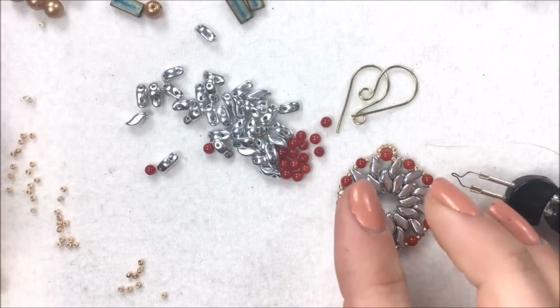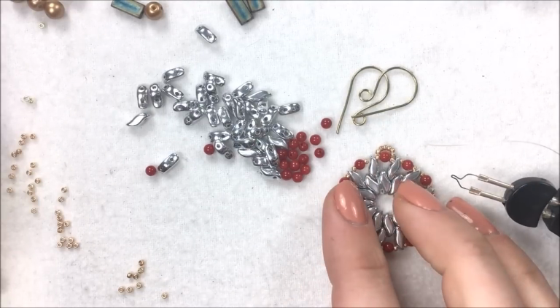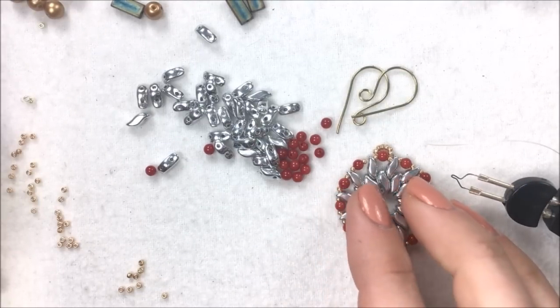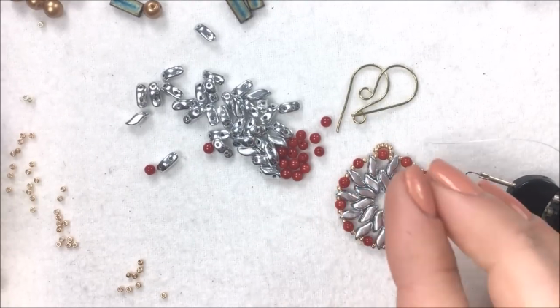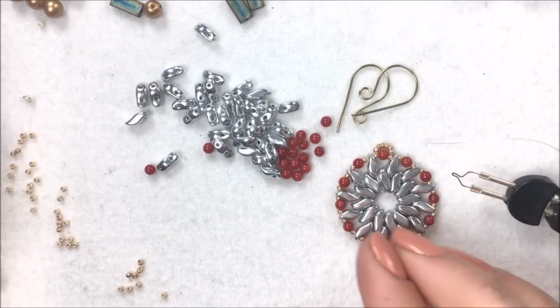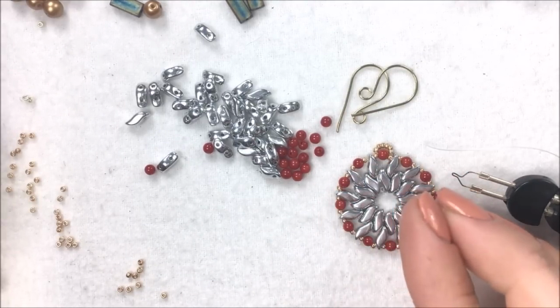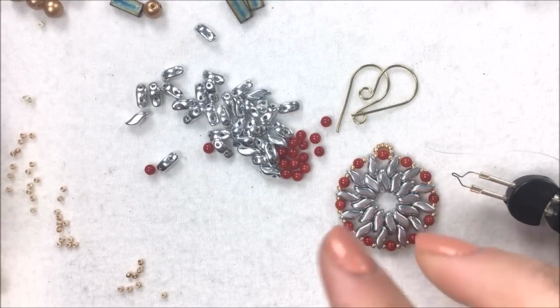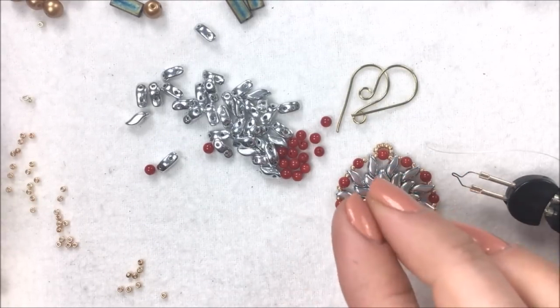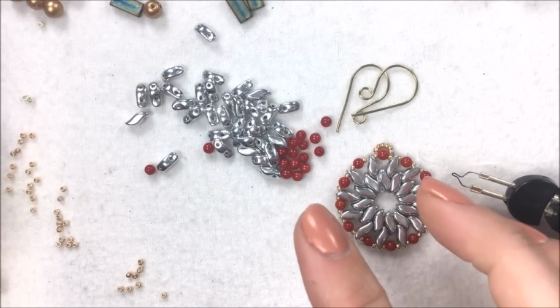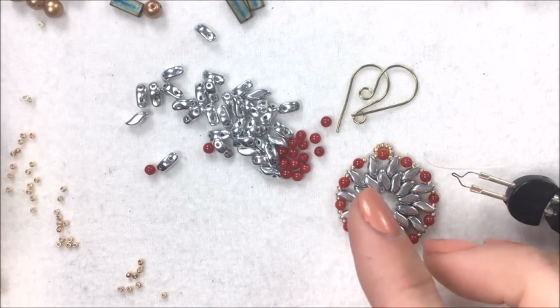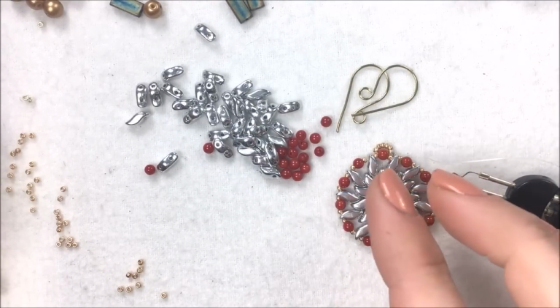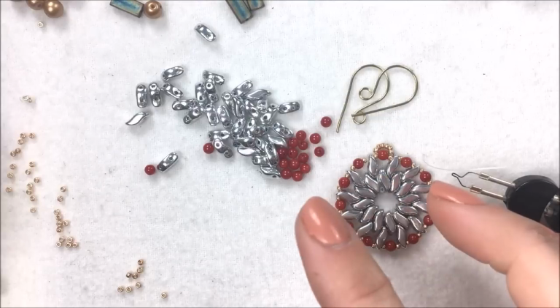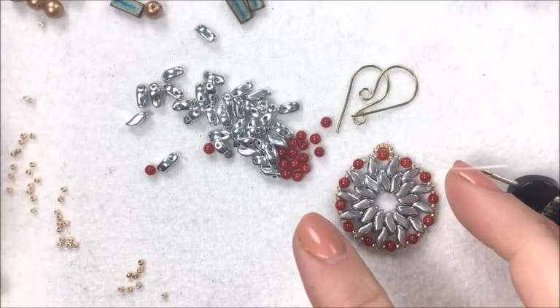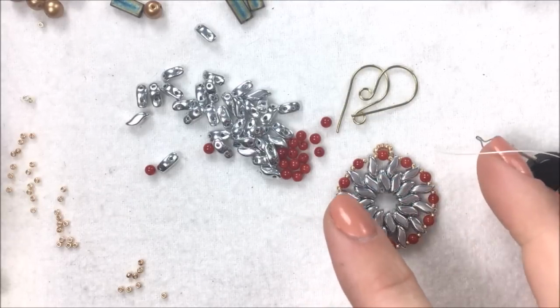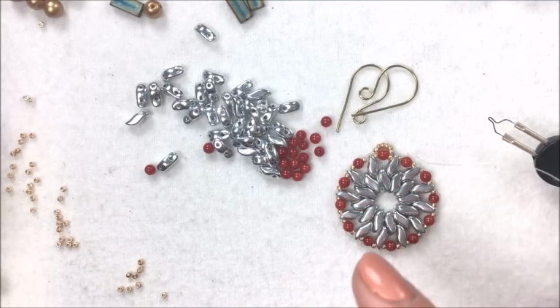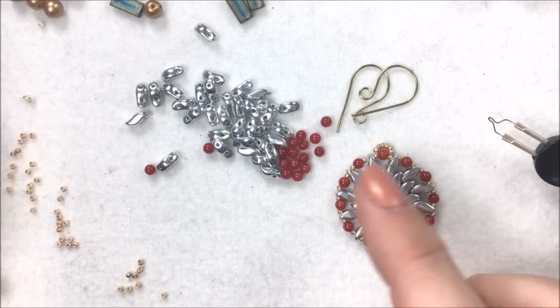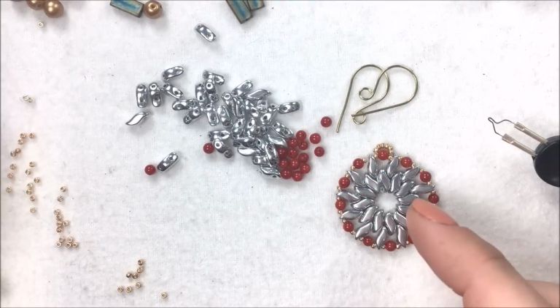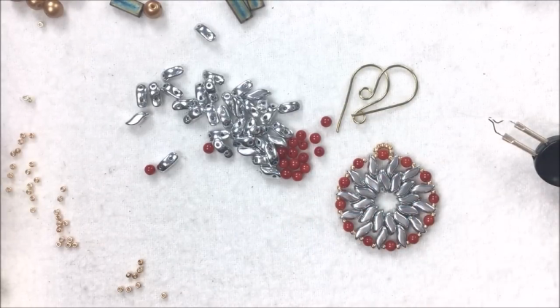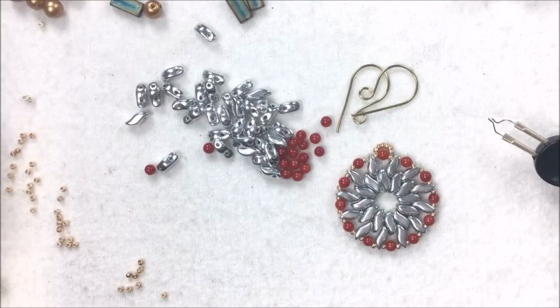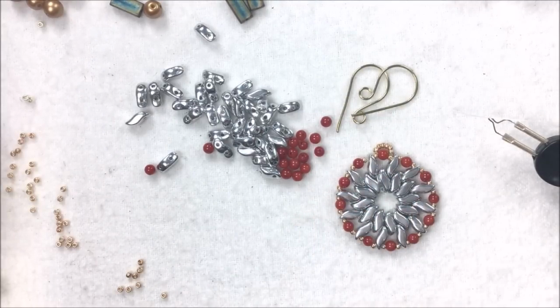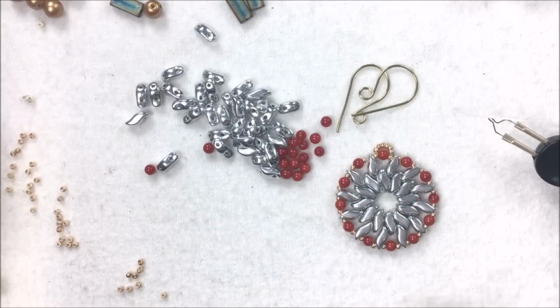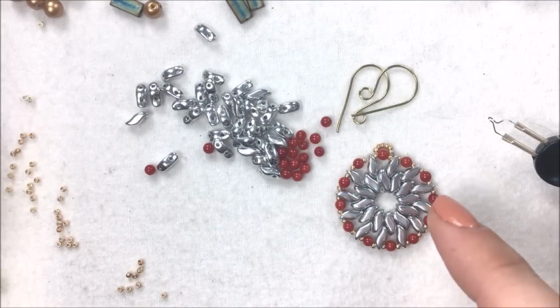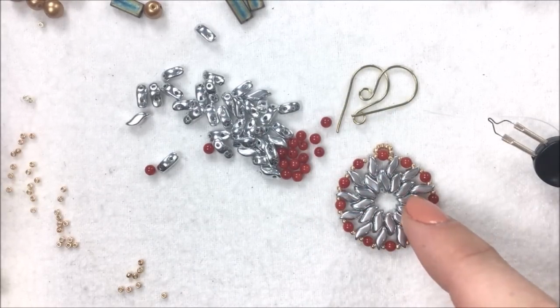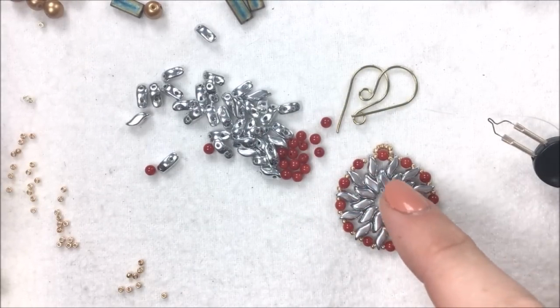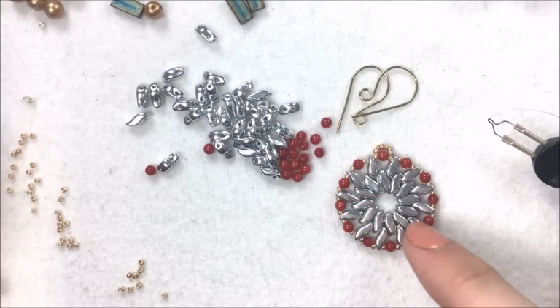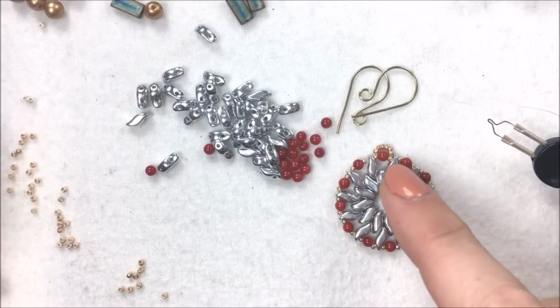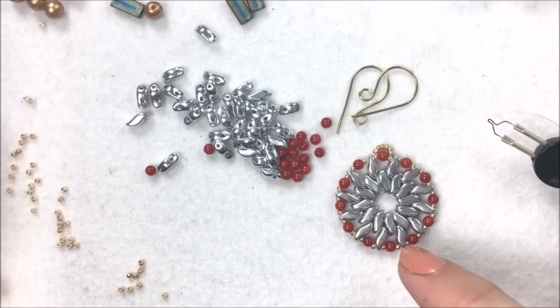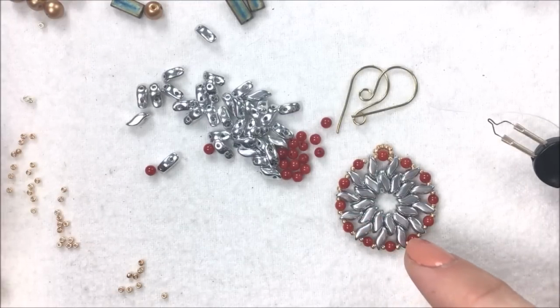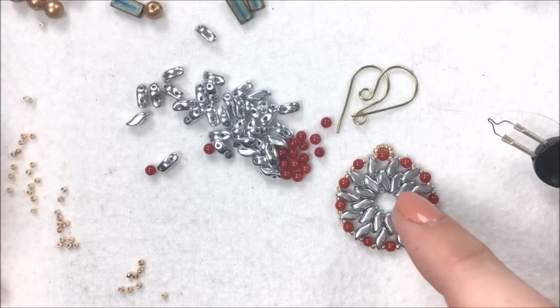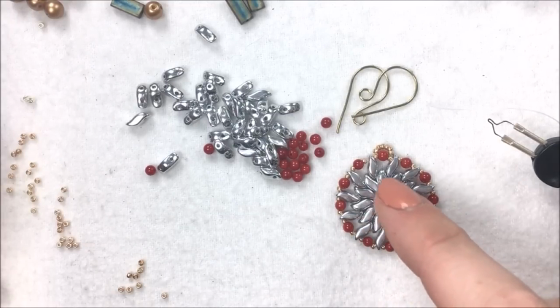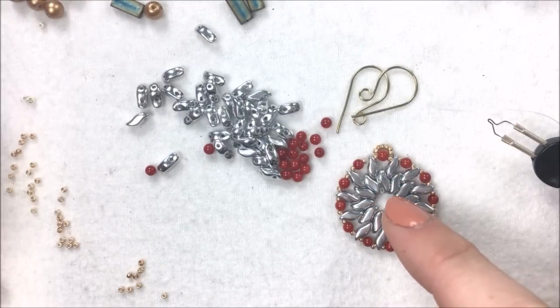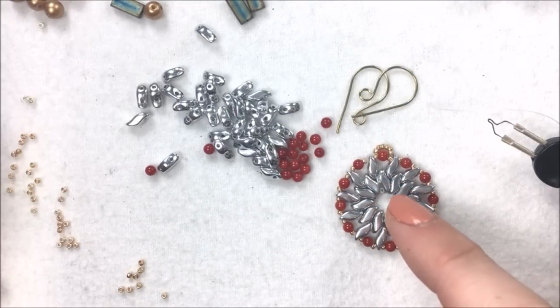This is a design that is very simply strung doing a circular peyote with the two-hole beads that you're going to be learning. This design came from Hortense Thompson, showing how to build that circular peyote with them that is 12 deep.